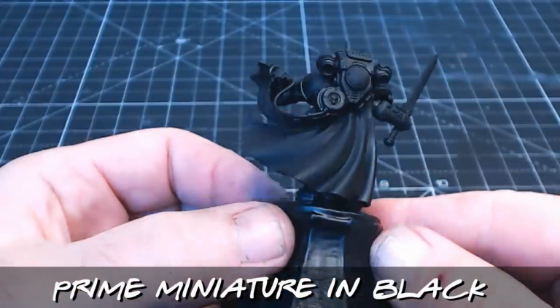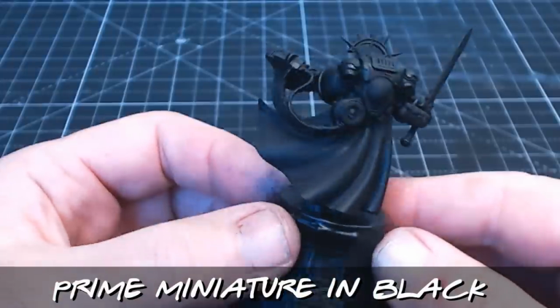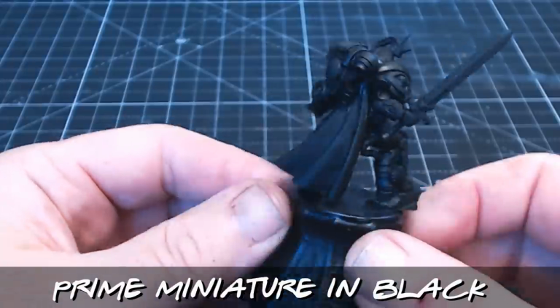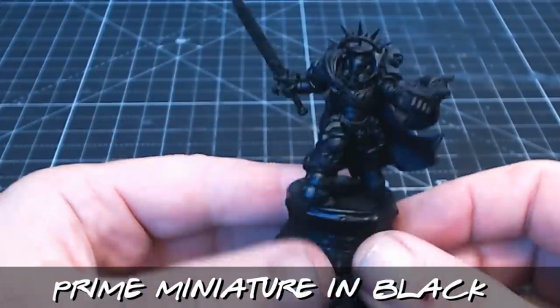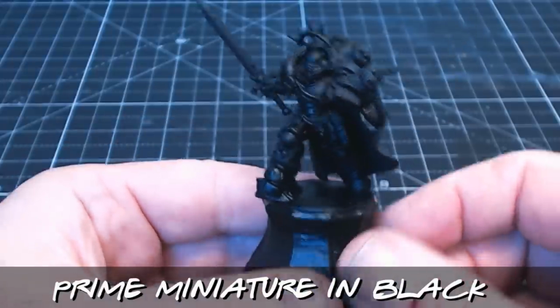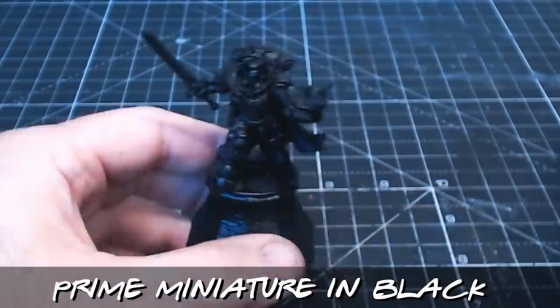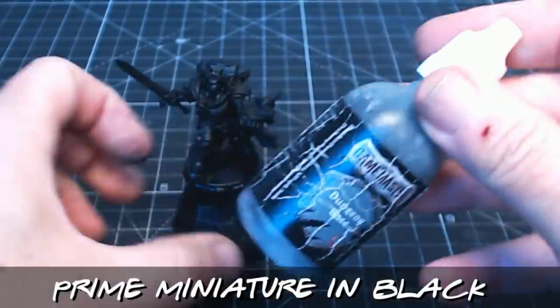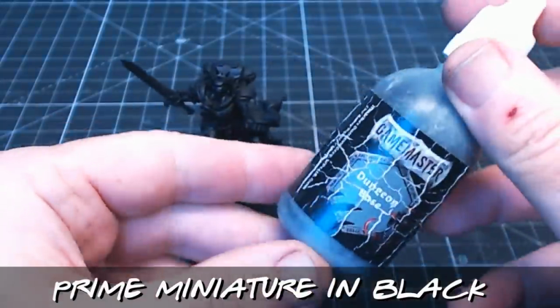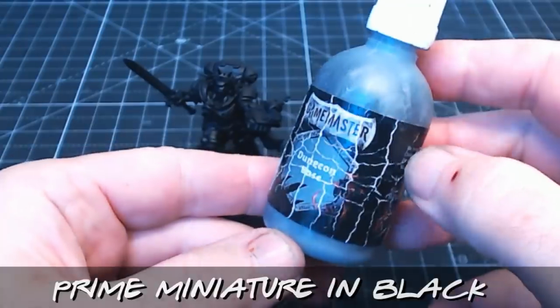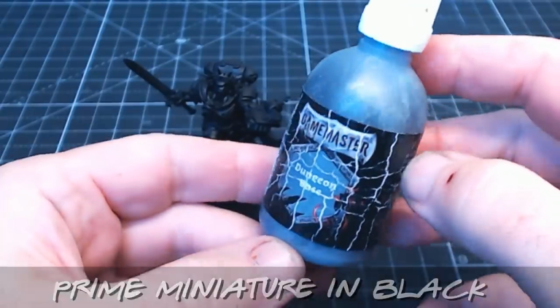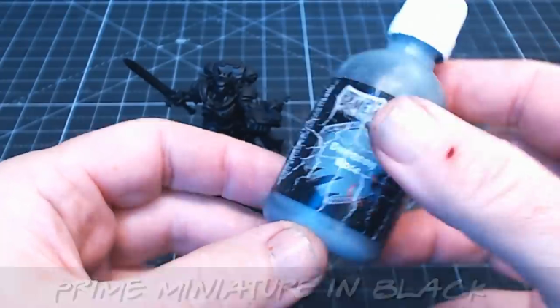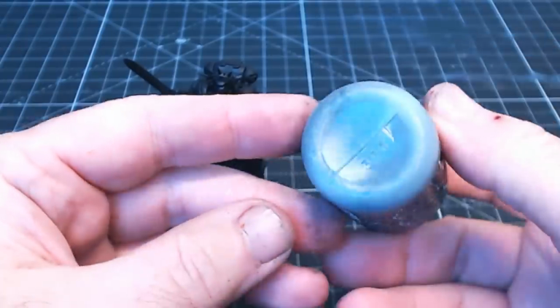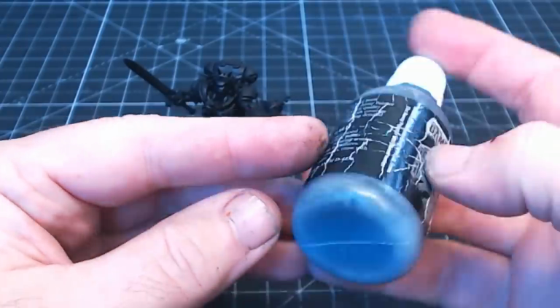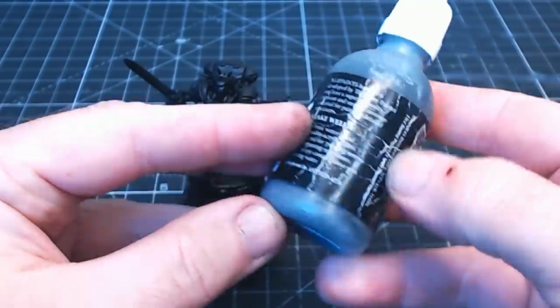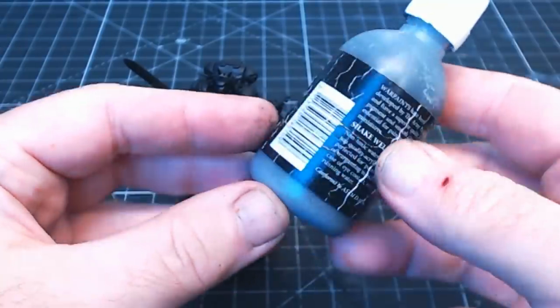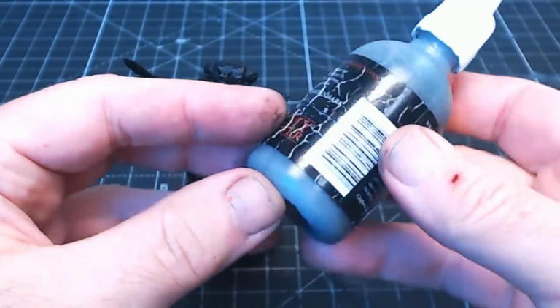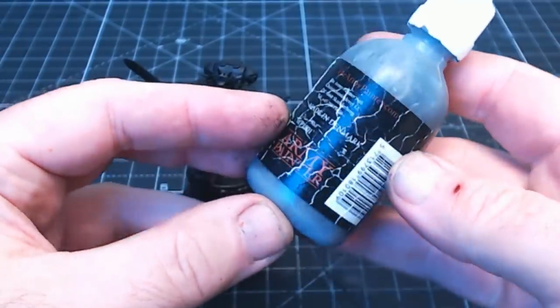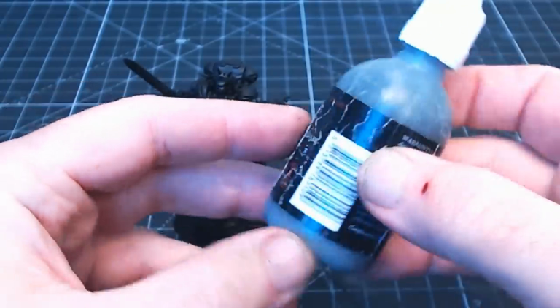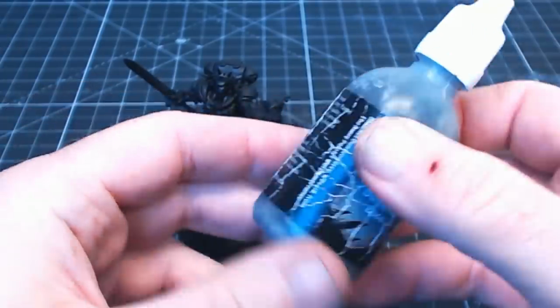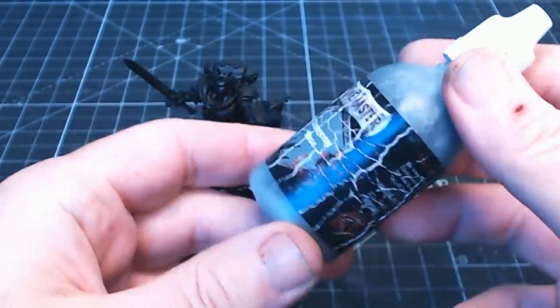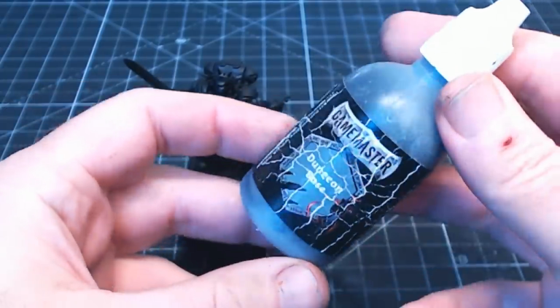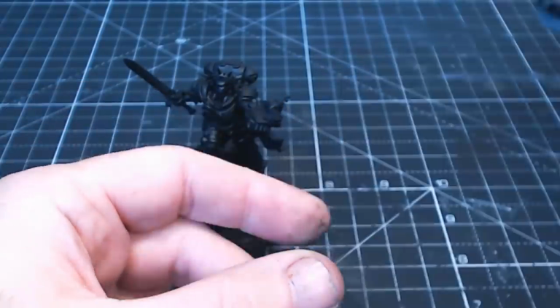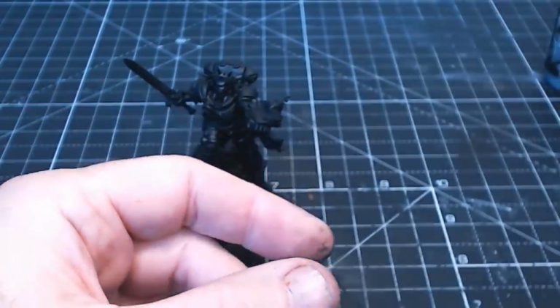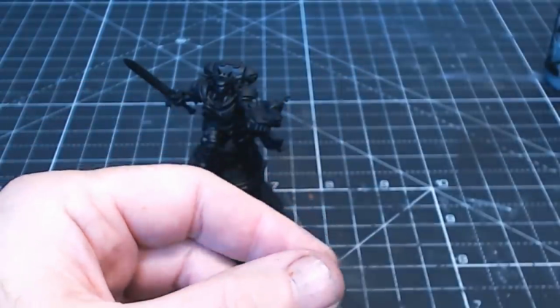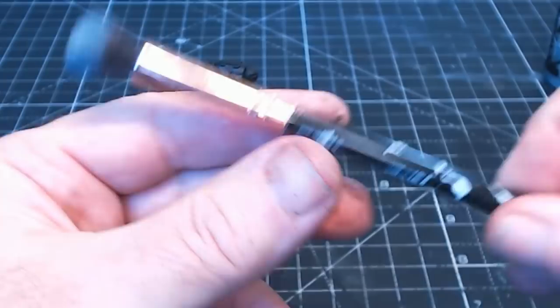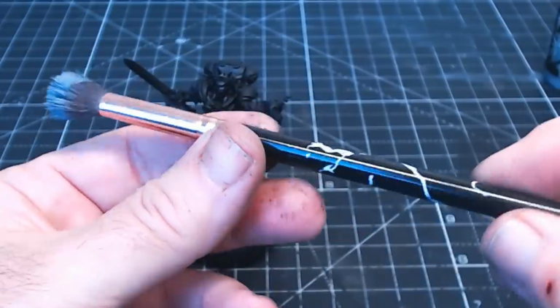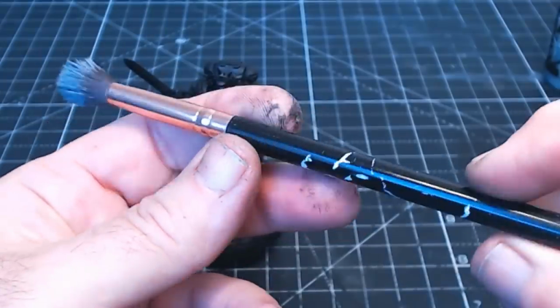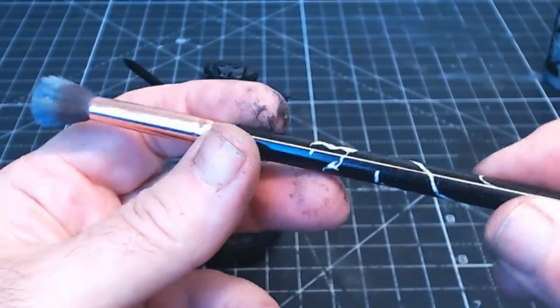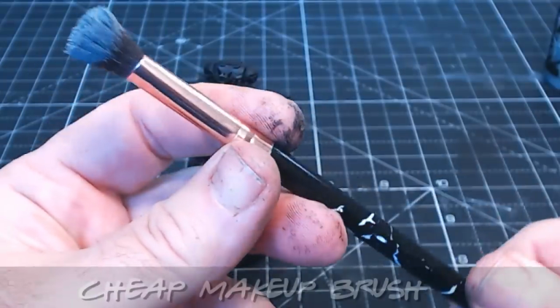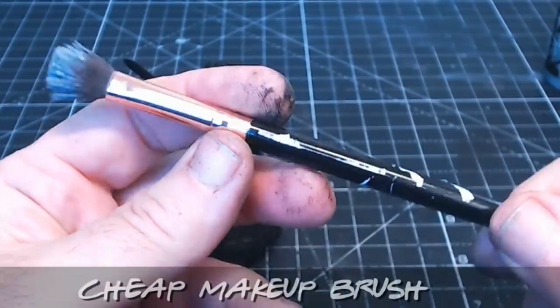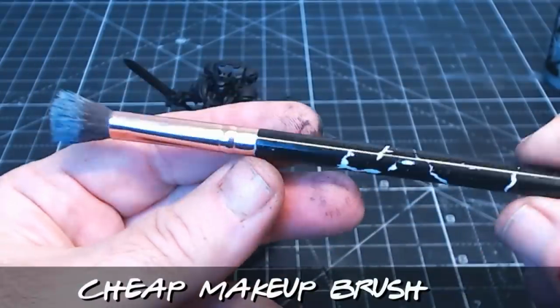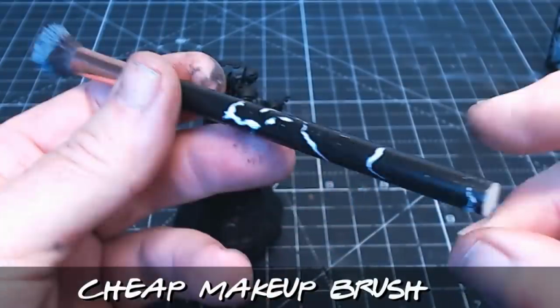The first stage of painting any miniature is obviously get some primer on, otherwise the paint you put on could eventually just peel off or wear off. So yeah, good old black primer, and now some good dry brushing.